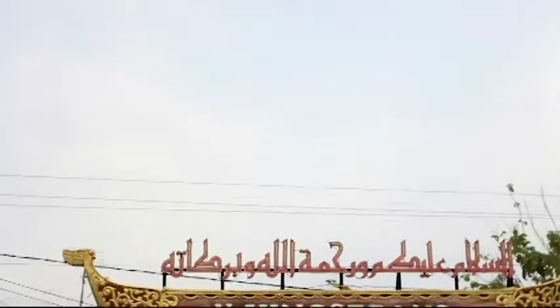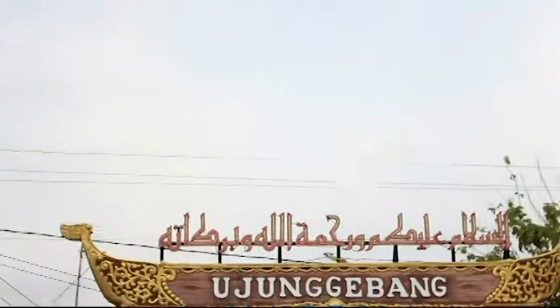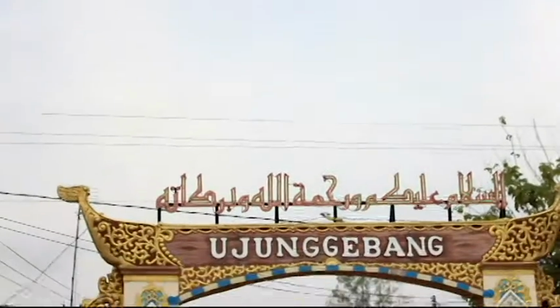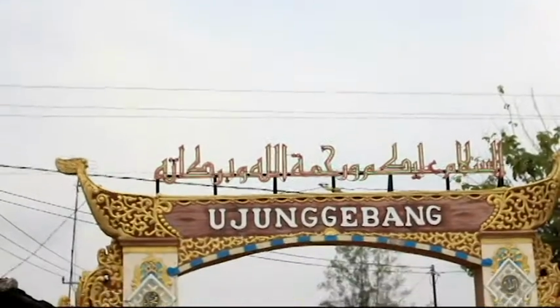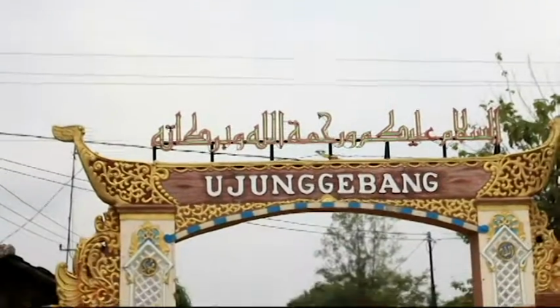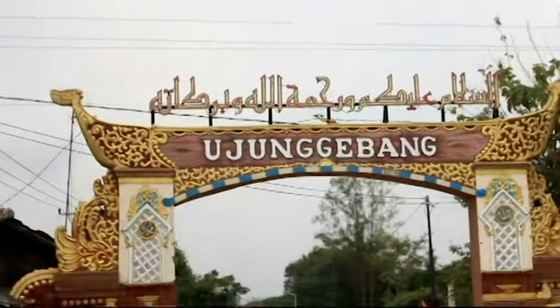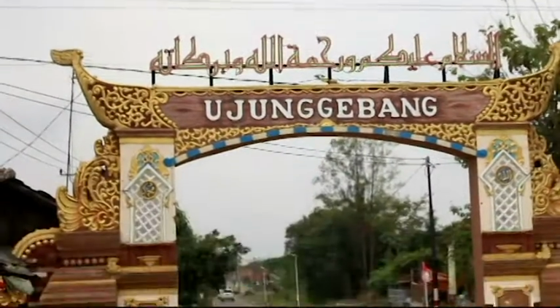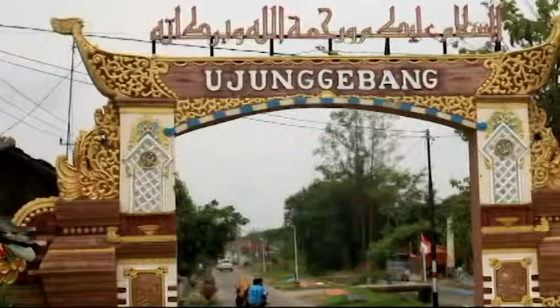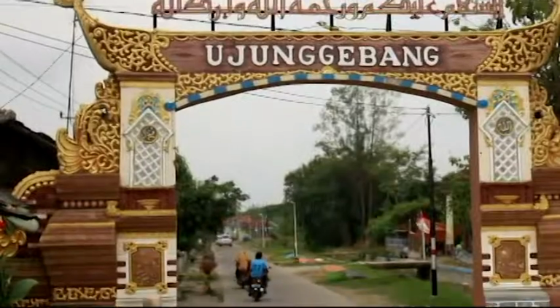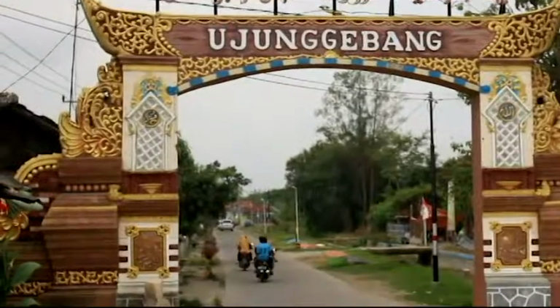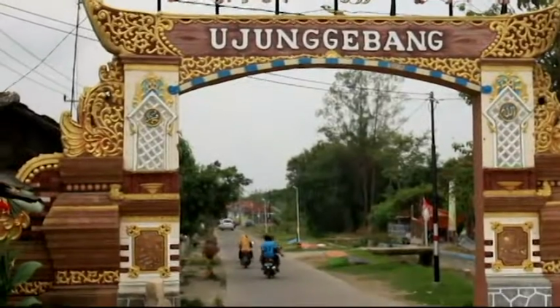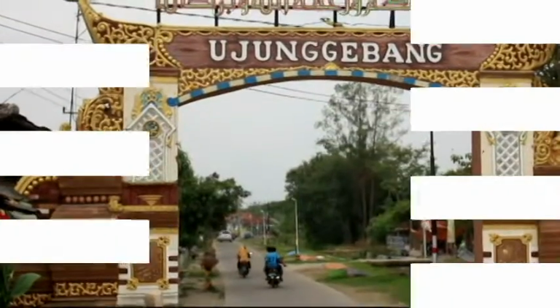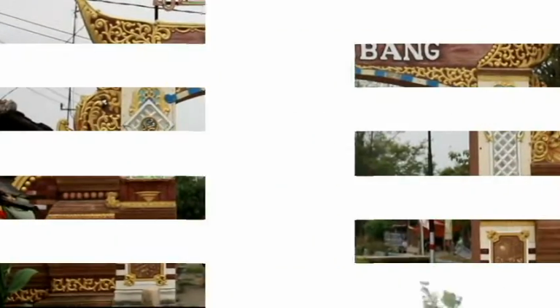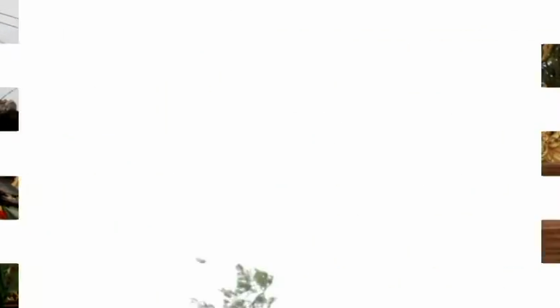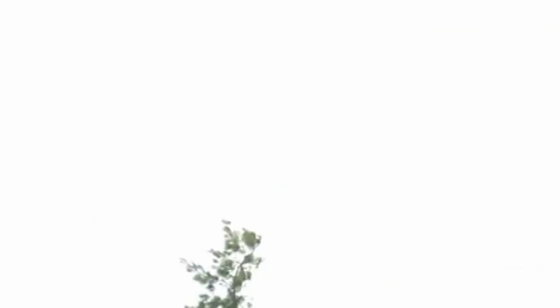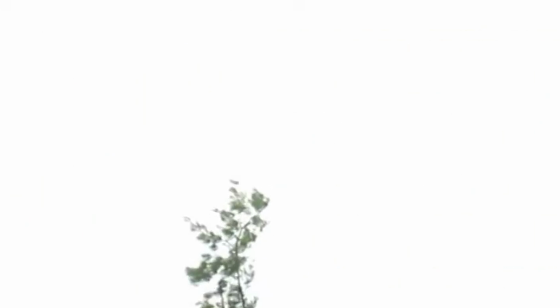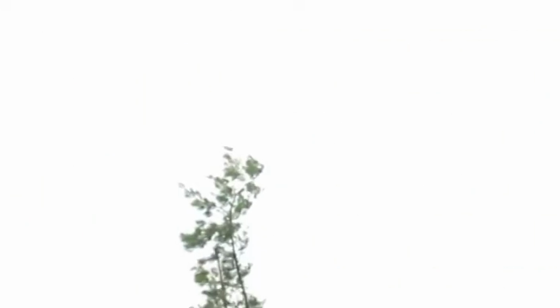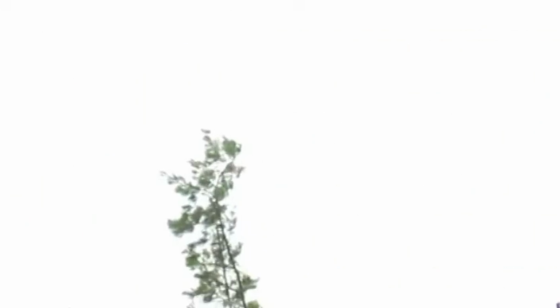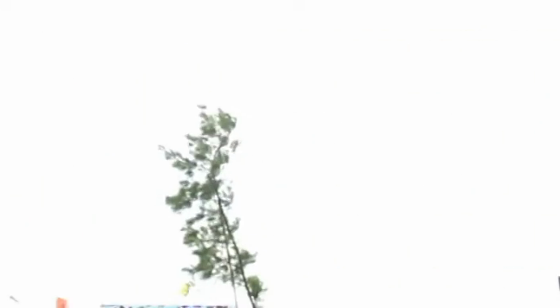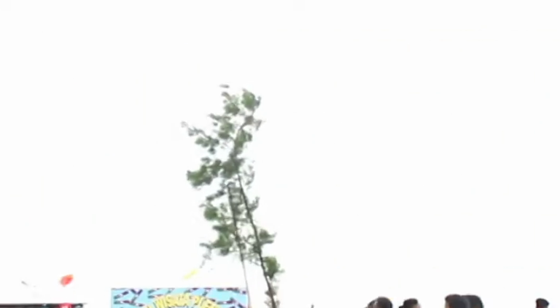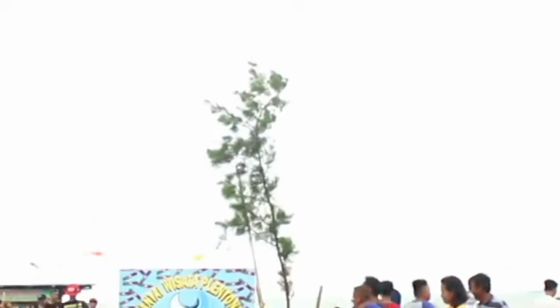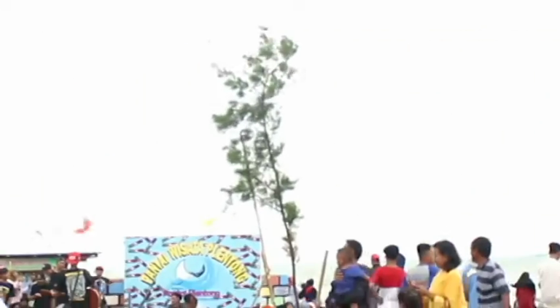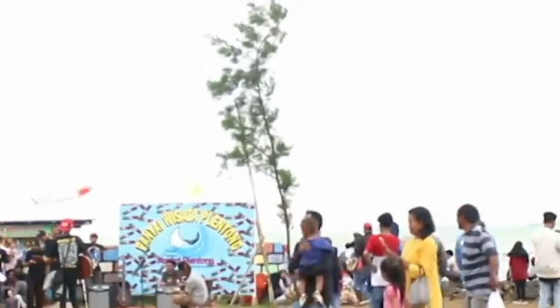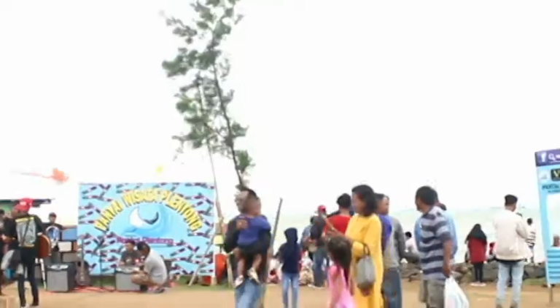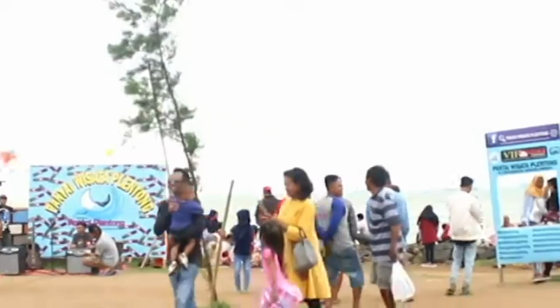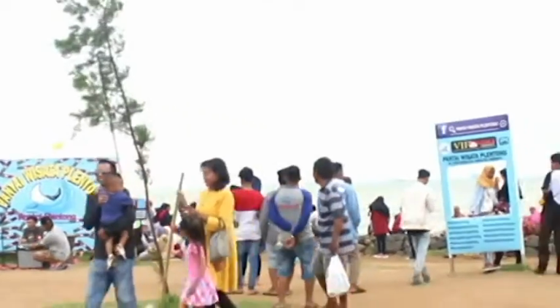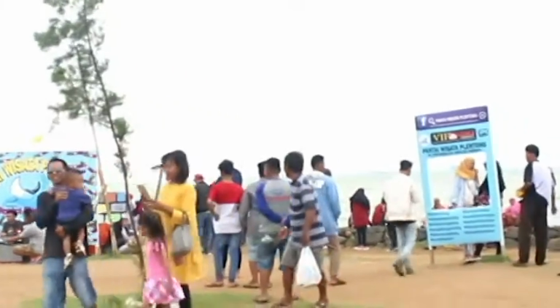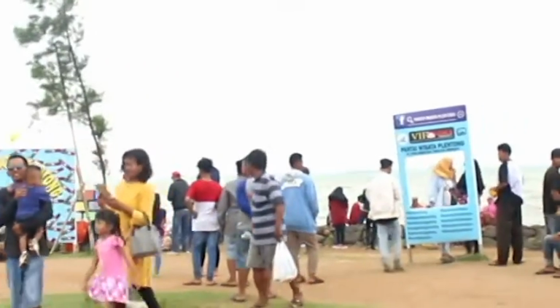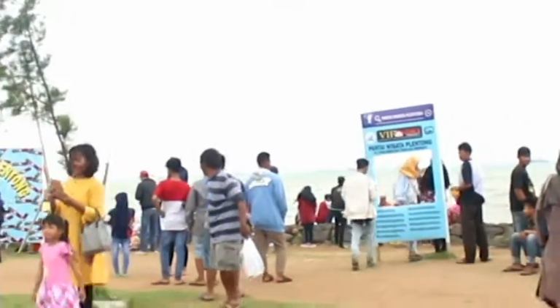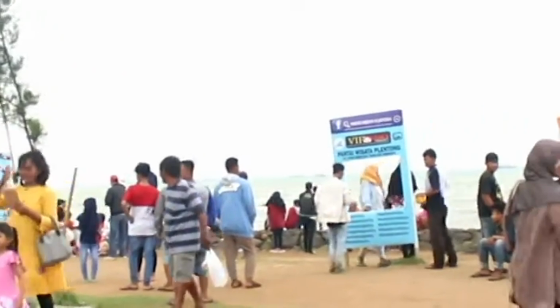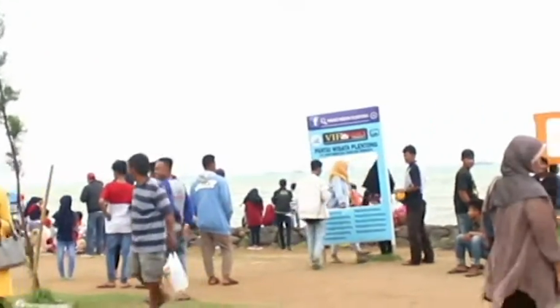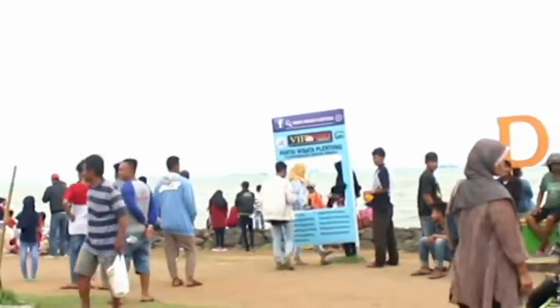In the area of Indramayu, there are various tourism spots, especially in the north of the west. One of them is Pantai Plentong, which is located at Jalan Ujung Gebang Sukra.